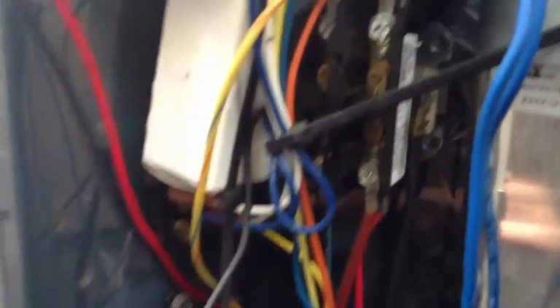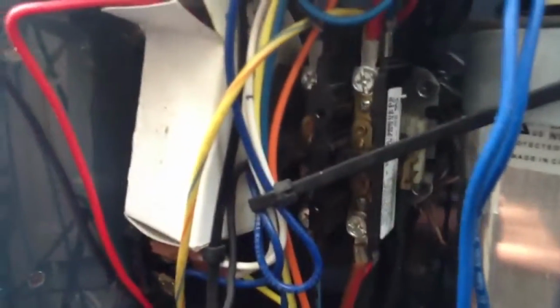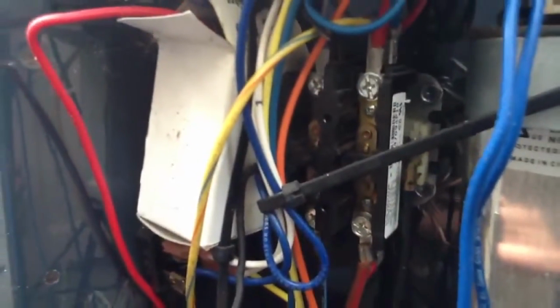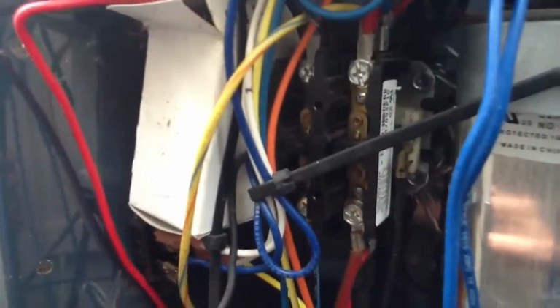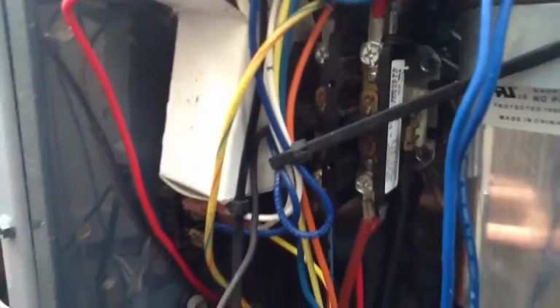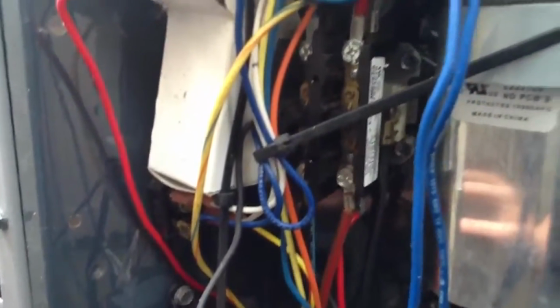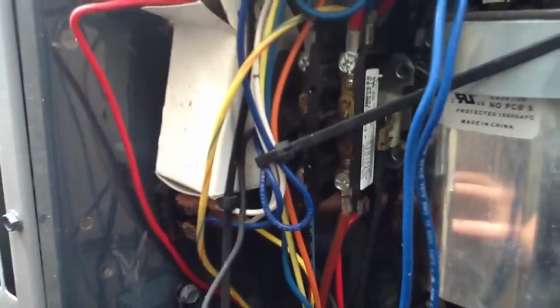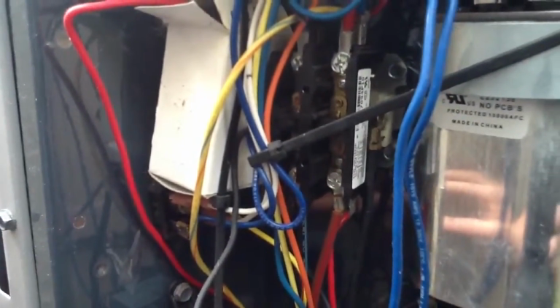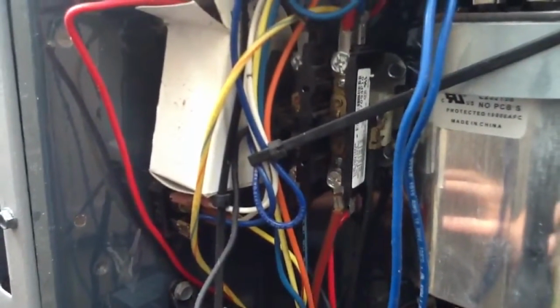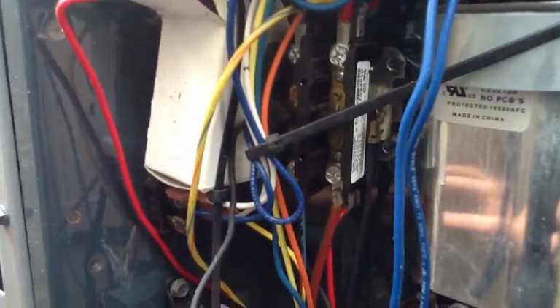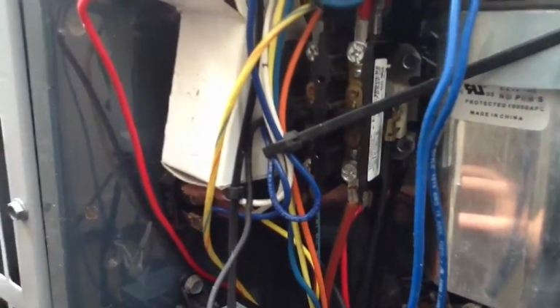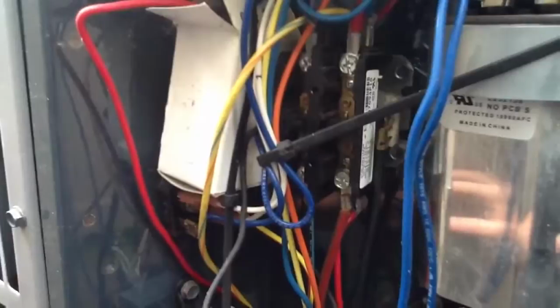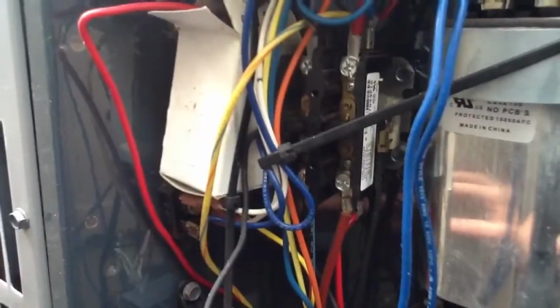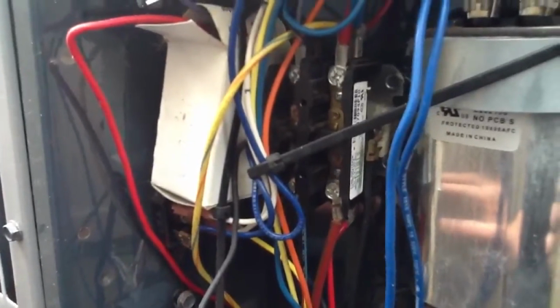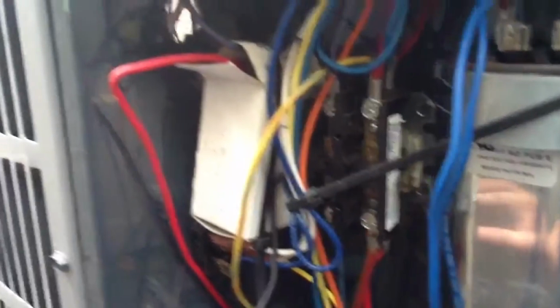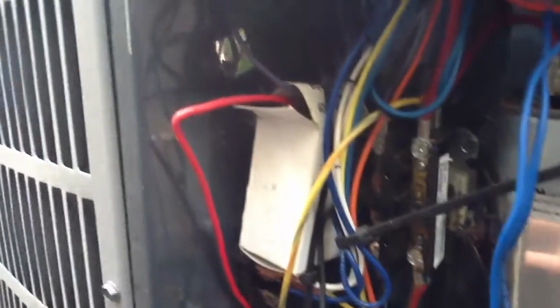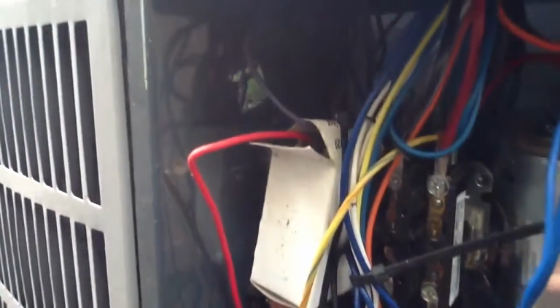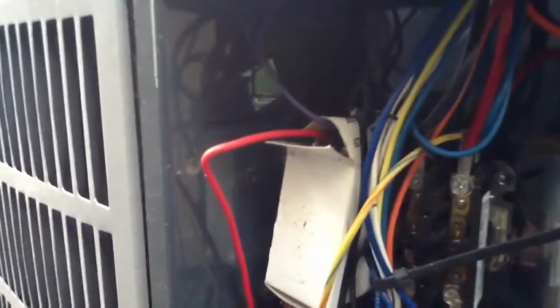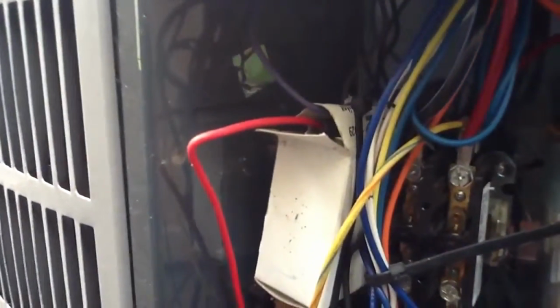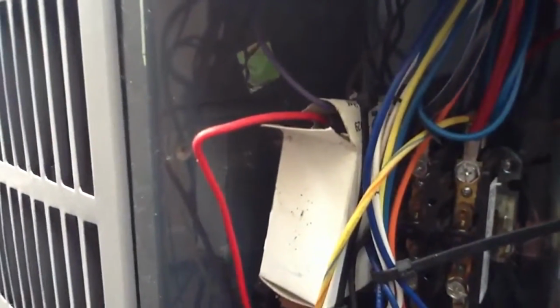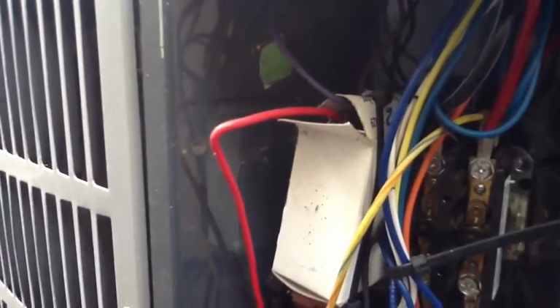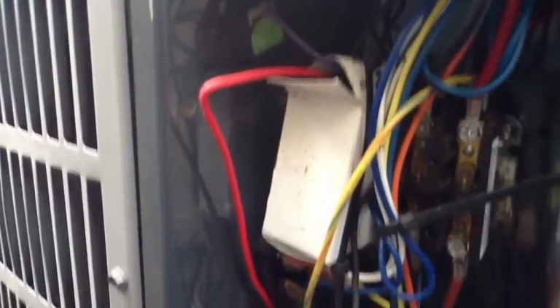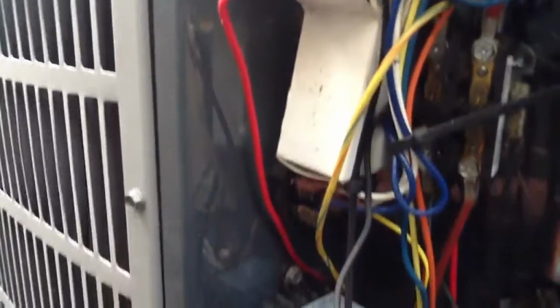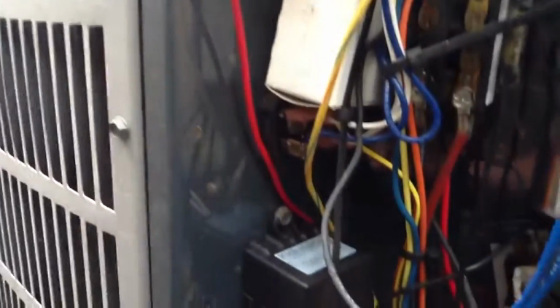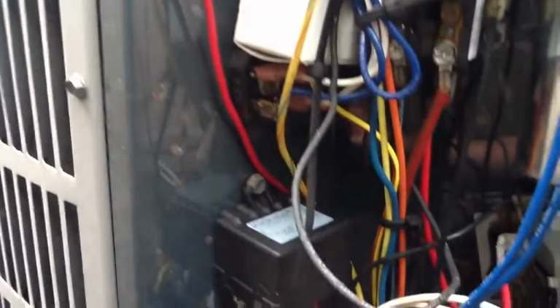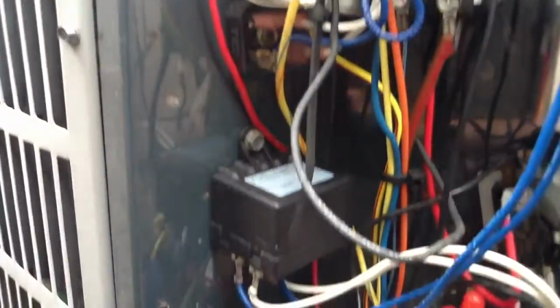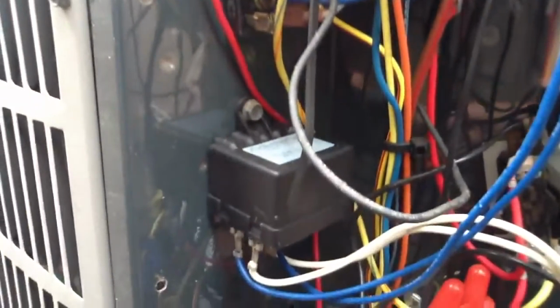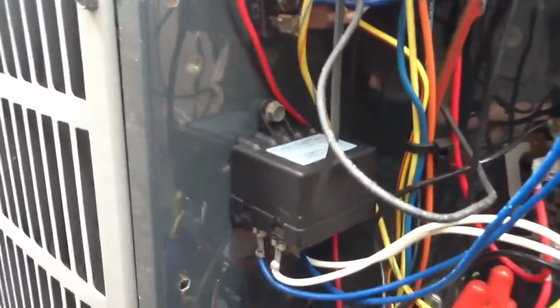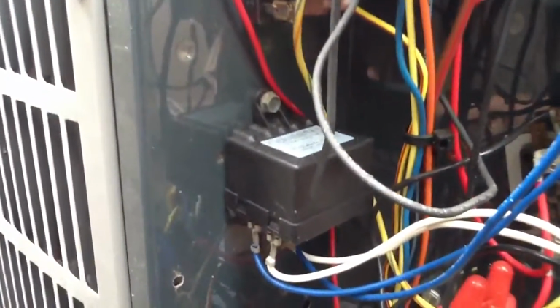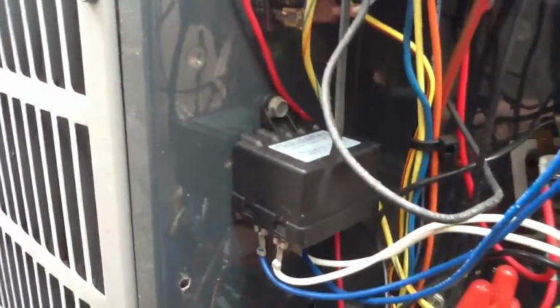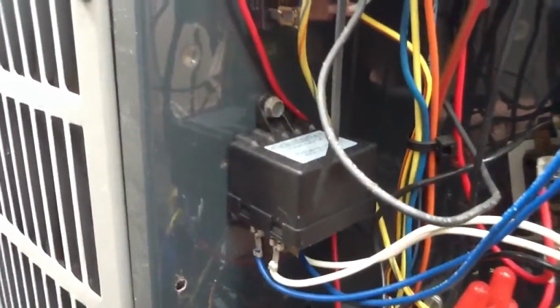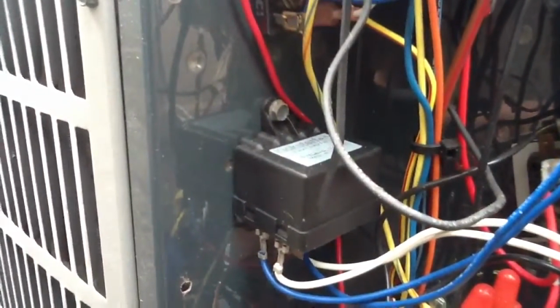It starts the compressor and the fan. To the center there, that is a contactor — that's a 30-amp double pole, double throw contactor. And then at the top there, that is another capacitor that is tied into a fan relay.